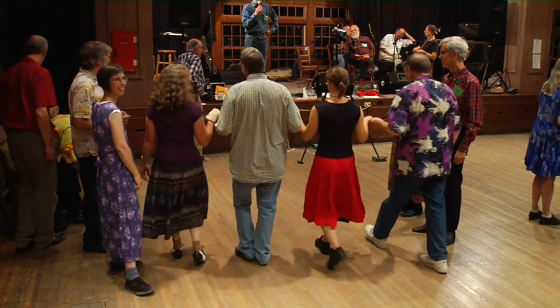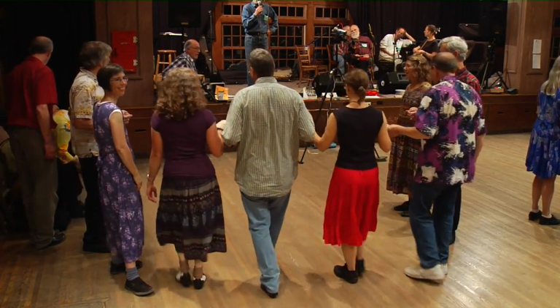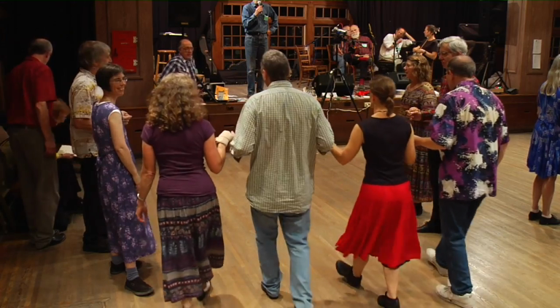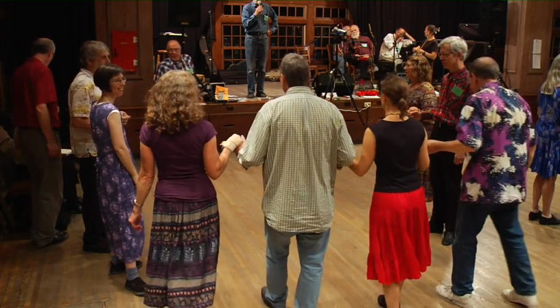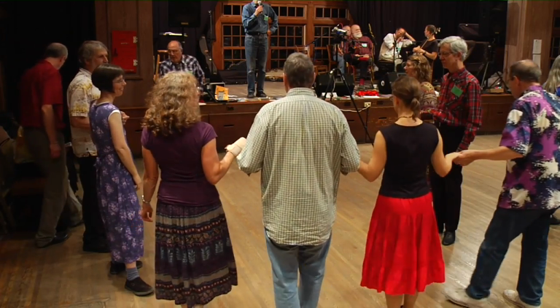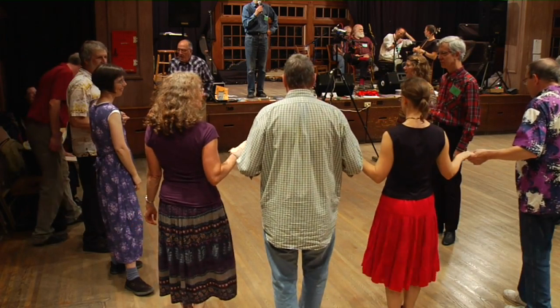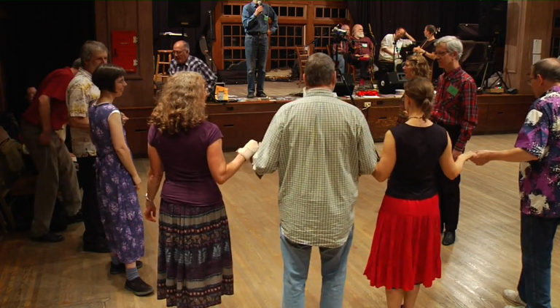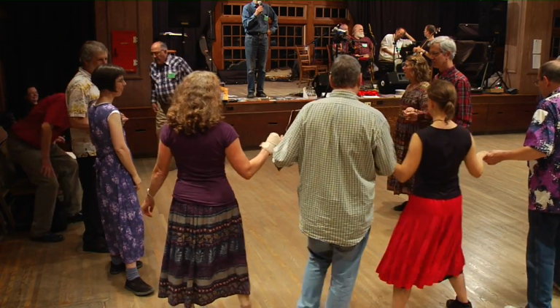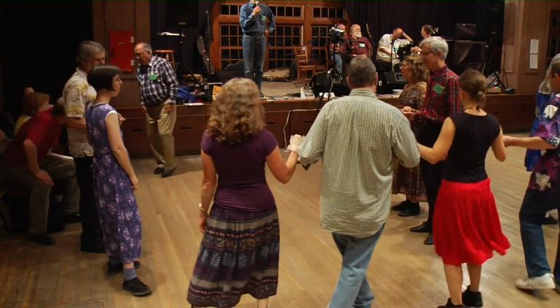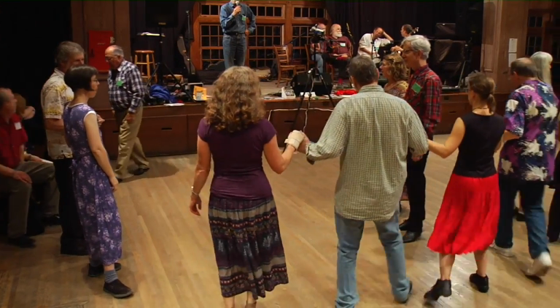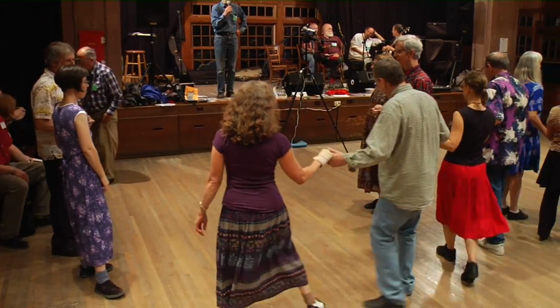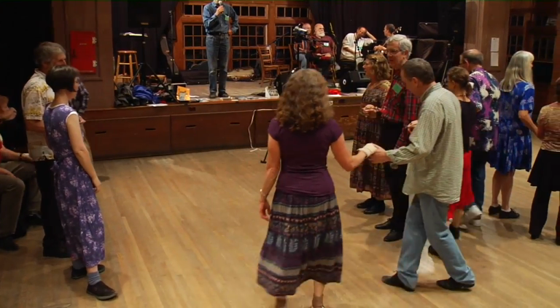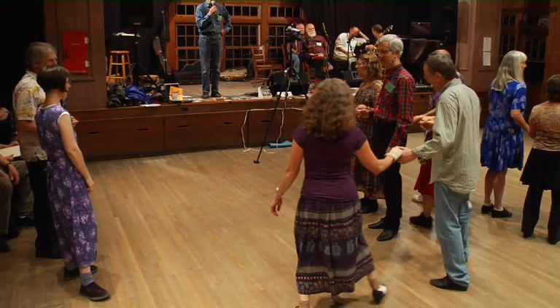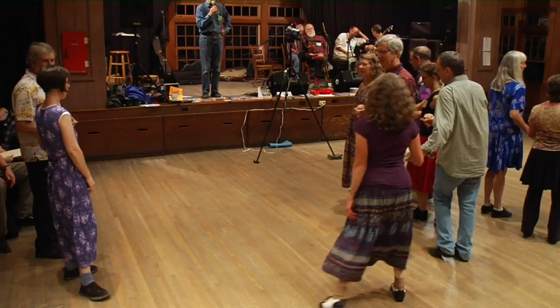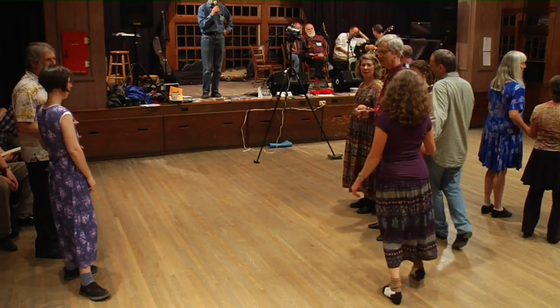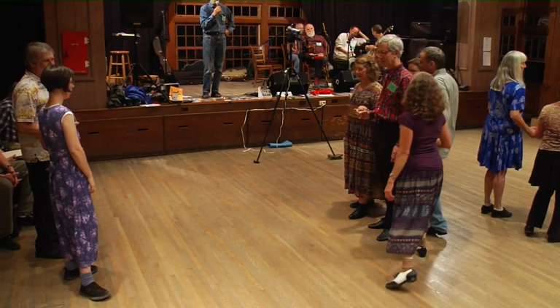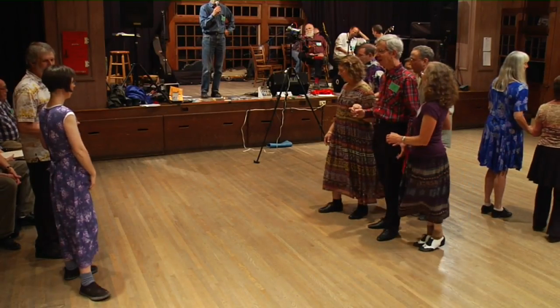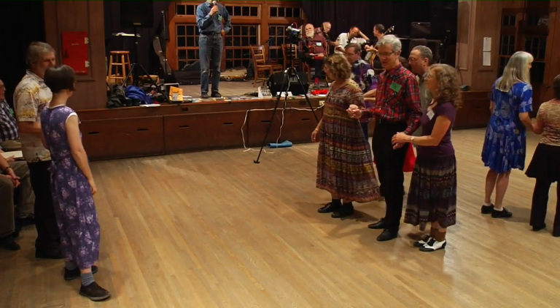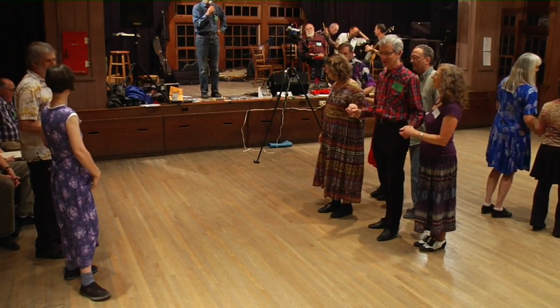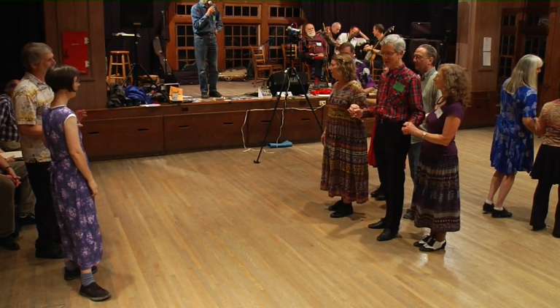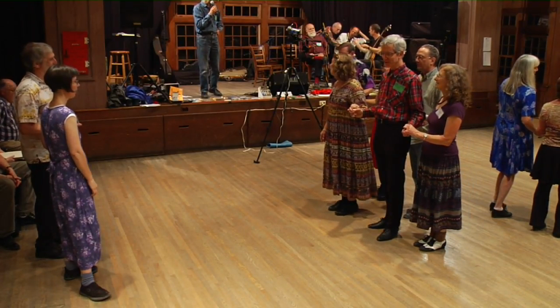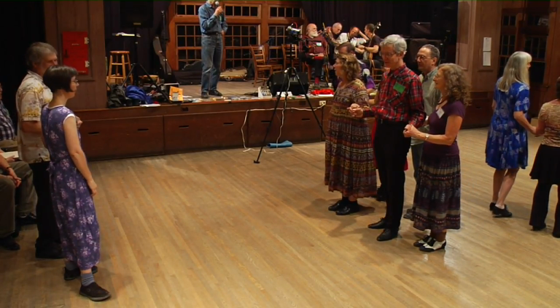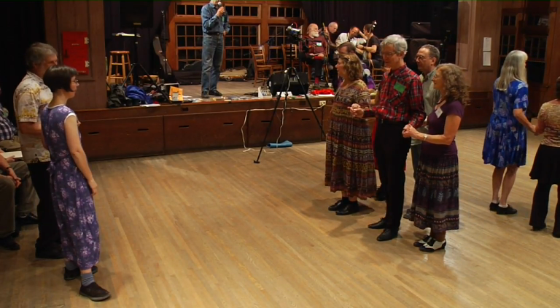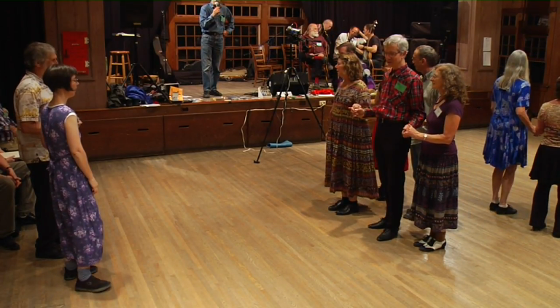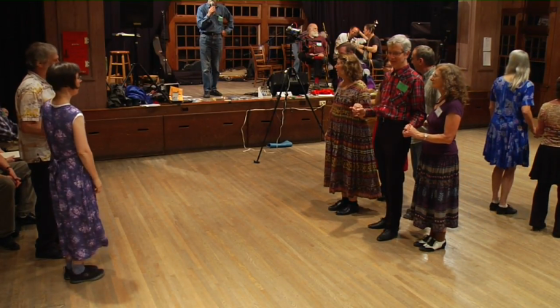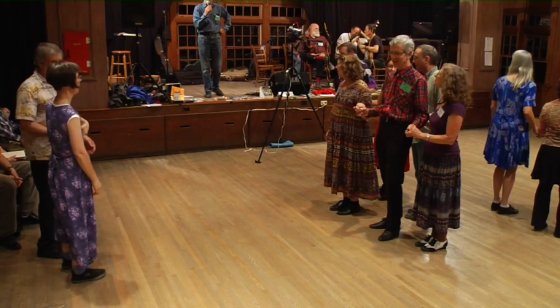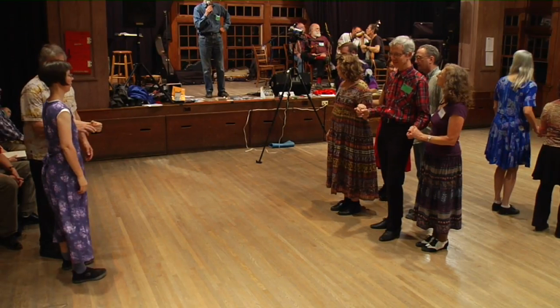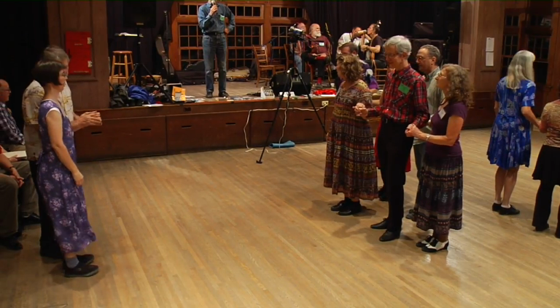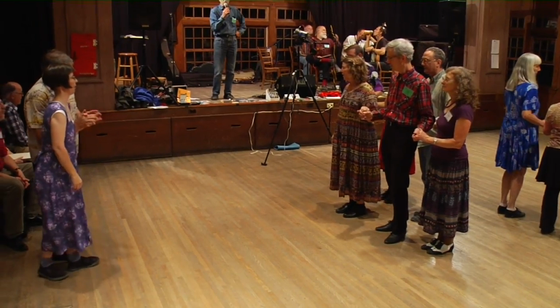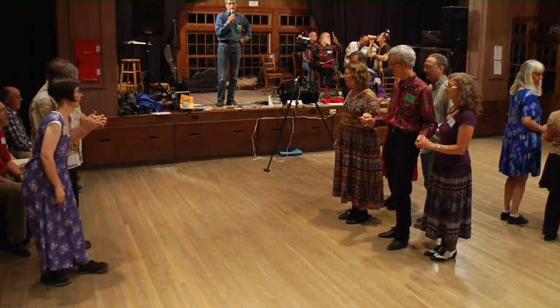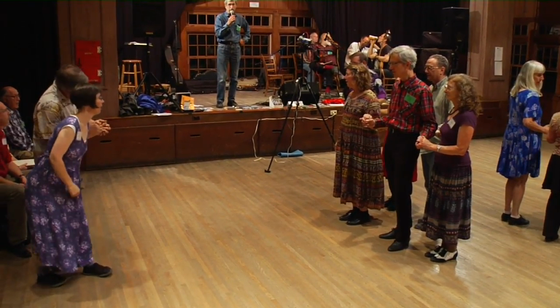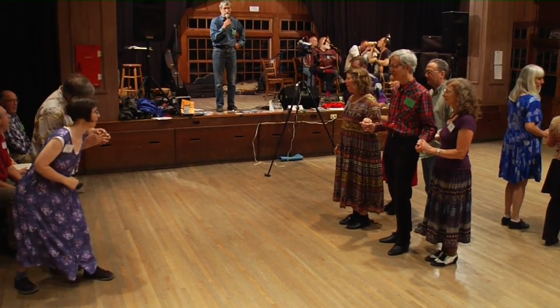Then sashay, or slide, four to the right, around behind the fourth couple. So now we have a cluster of six people — two in front and four behind — and two people left alone on the other side.